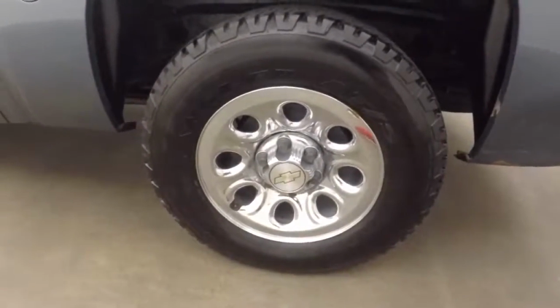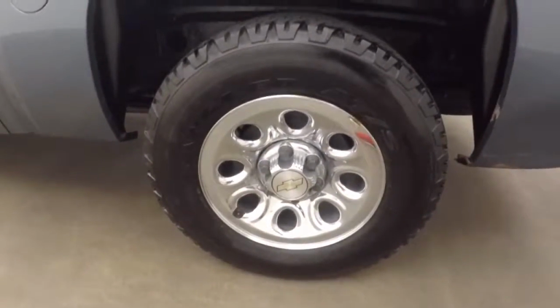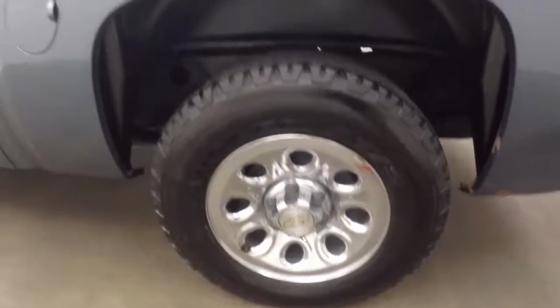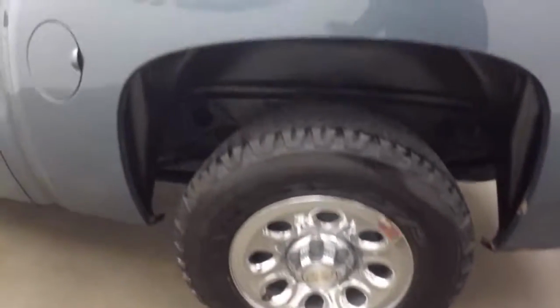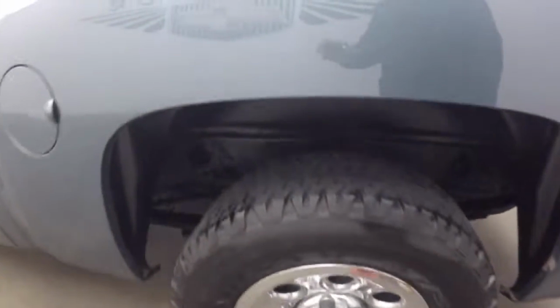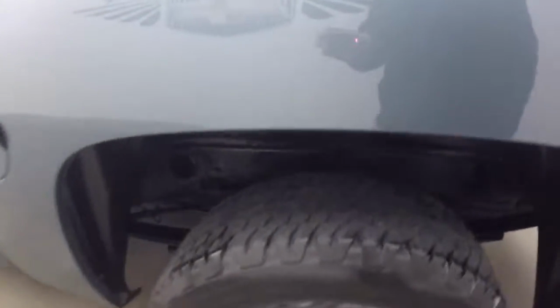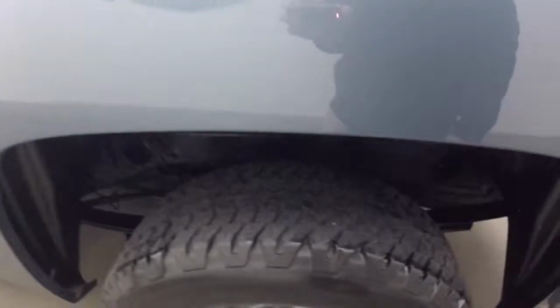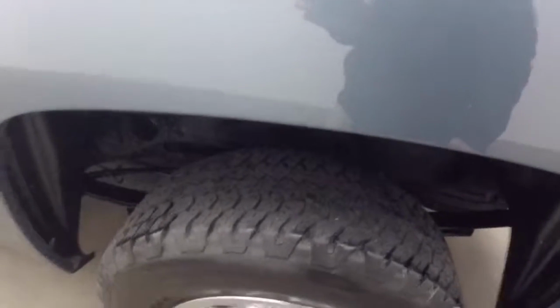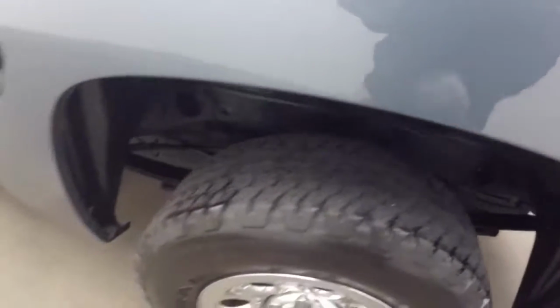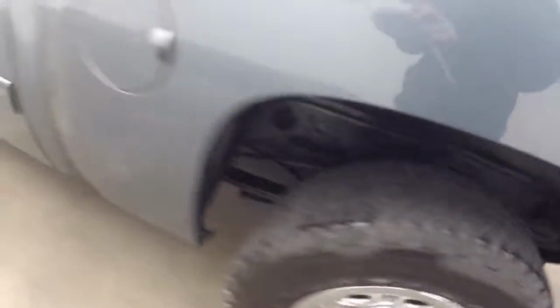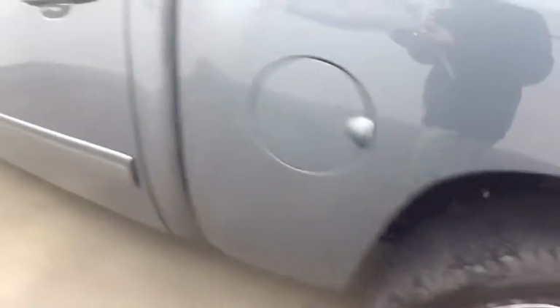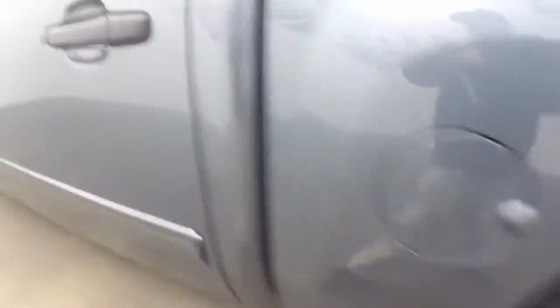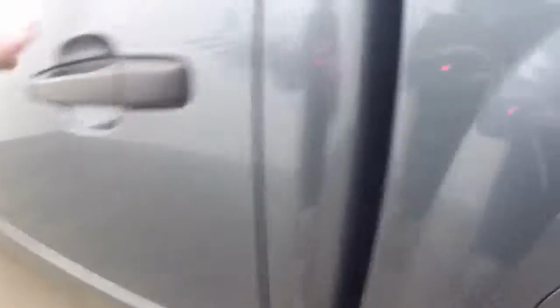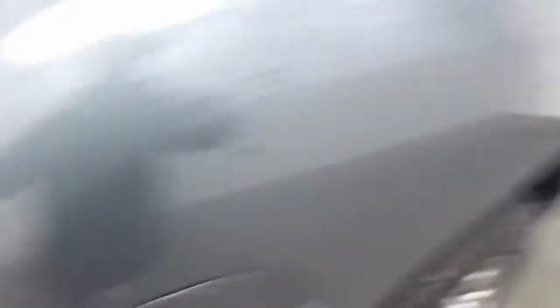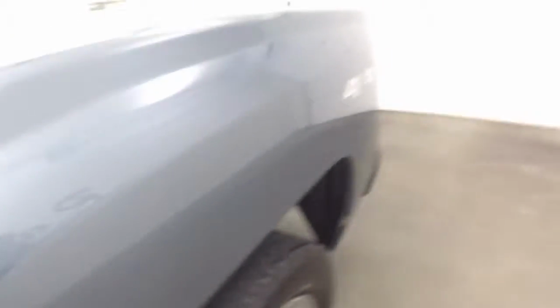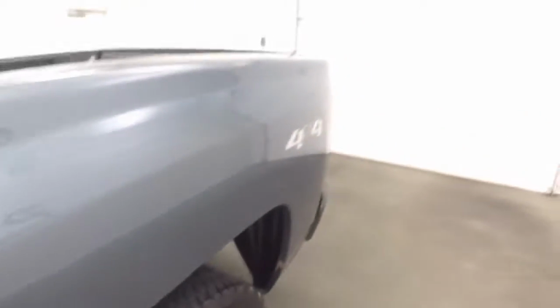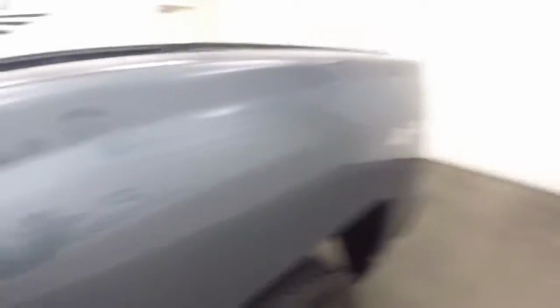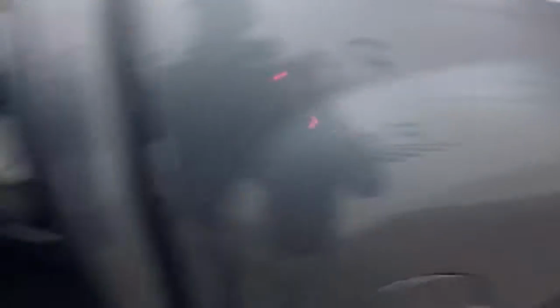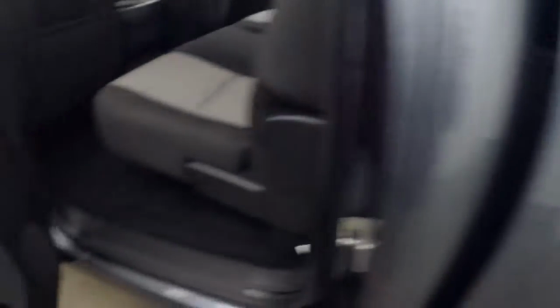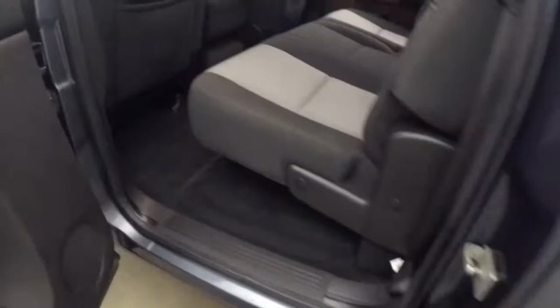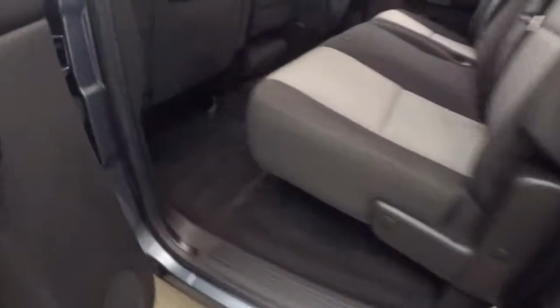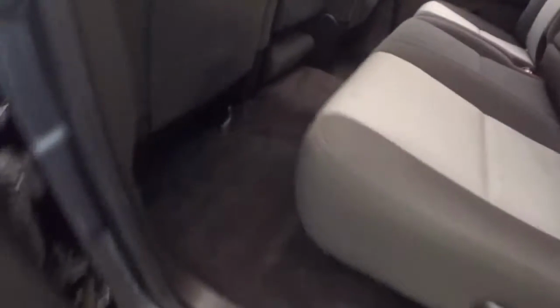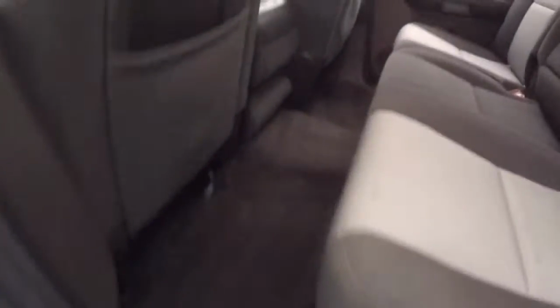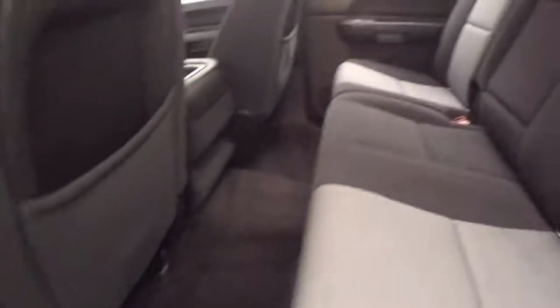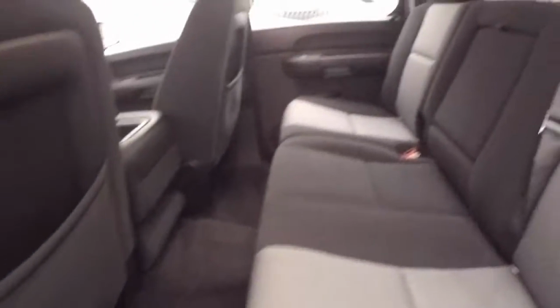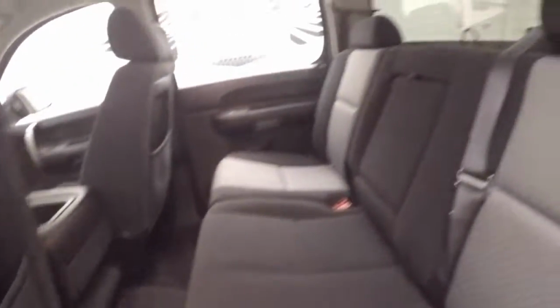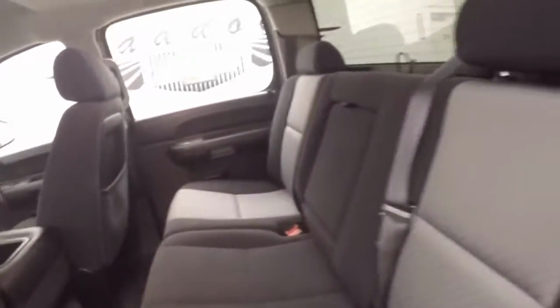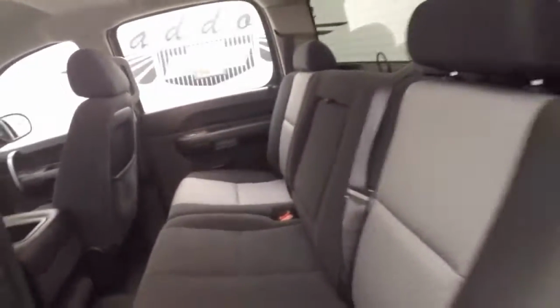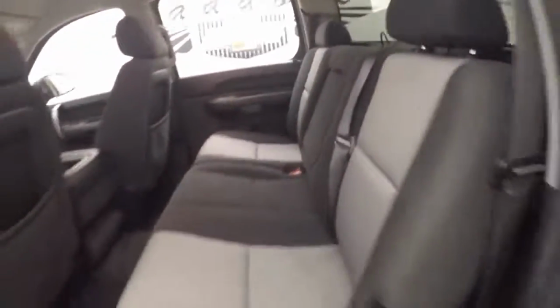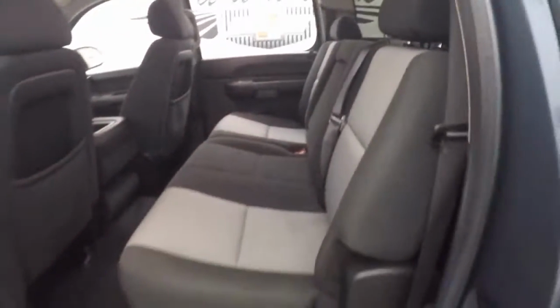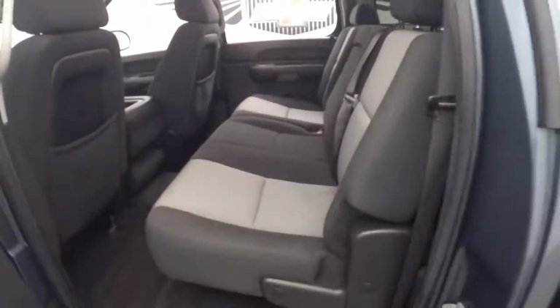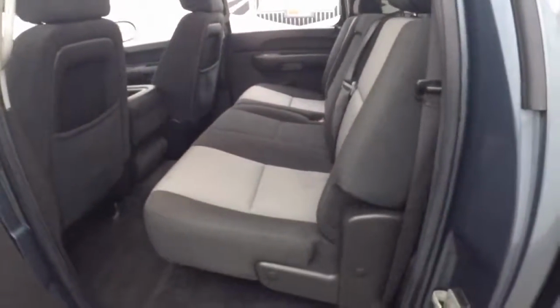Nice chrome steel wheels, good tires. This is 4x4. Nice interior, plenty of space. This has four doors, which is nice.